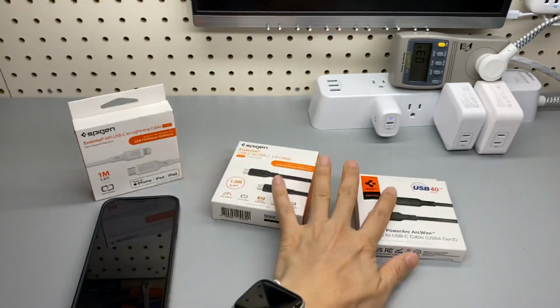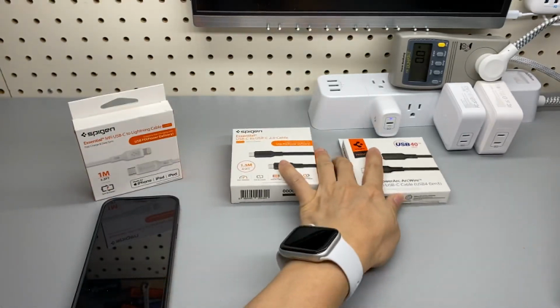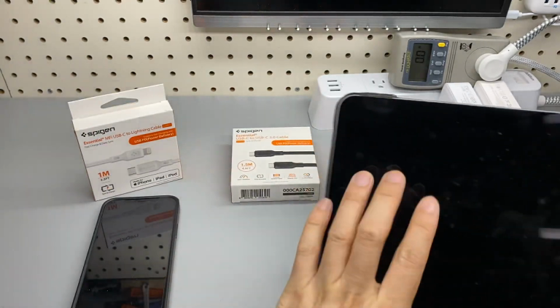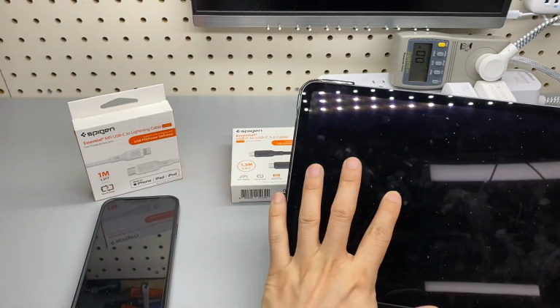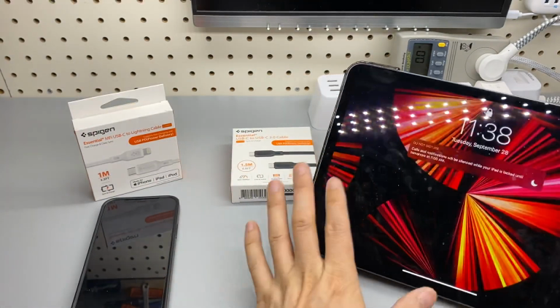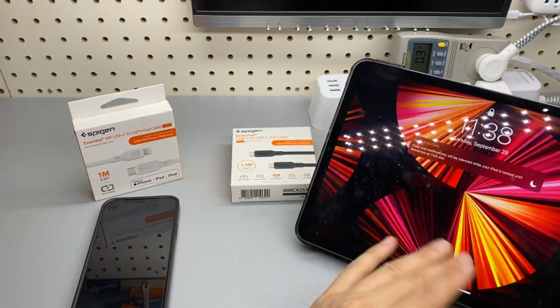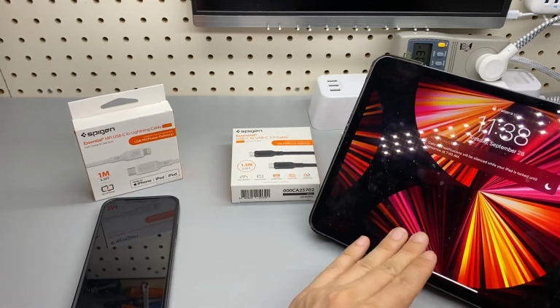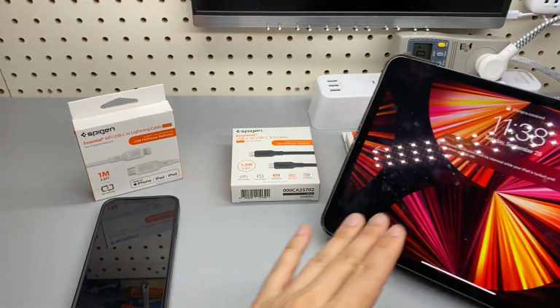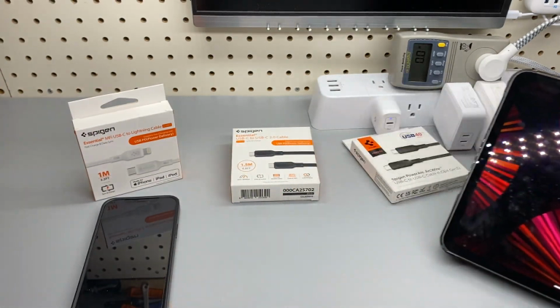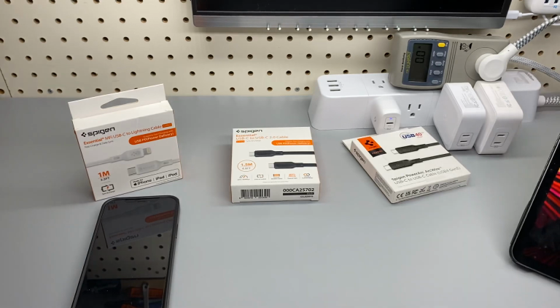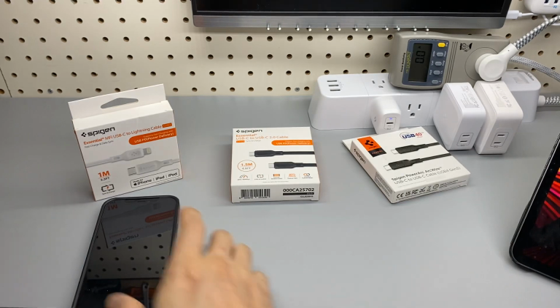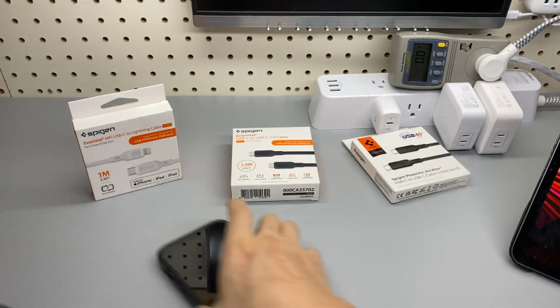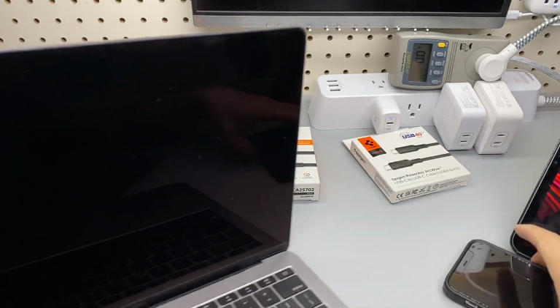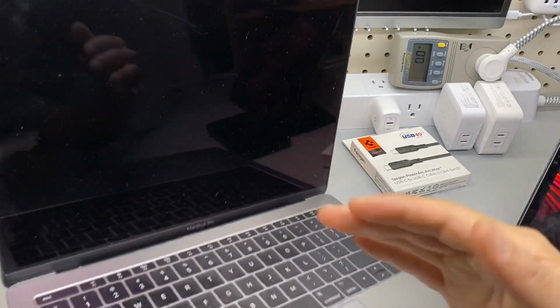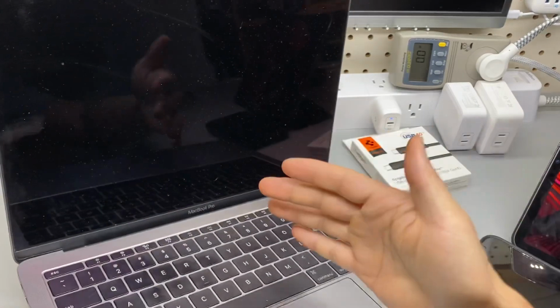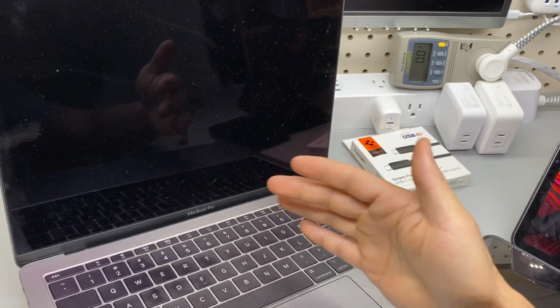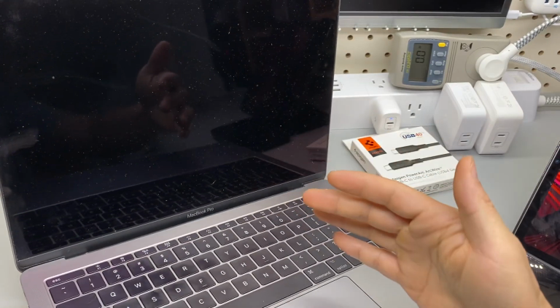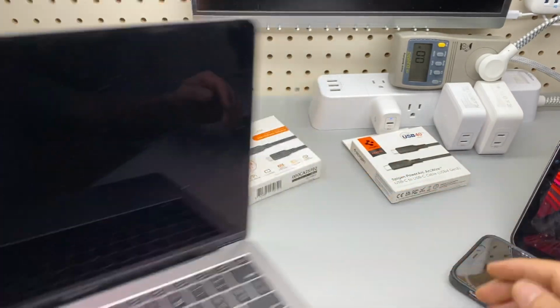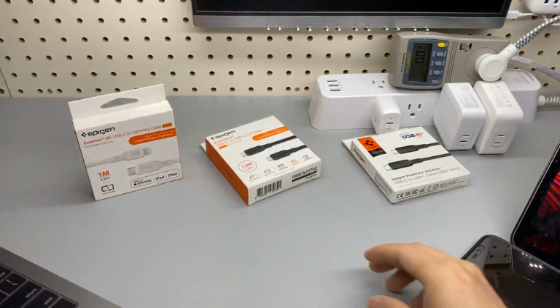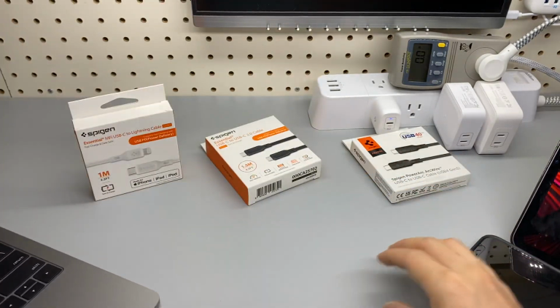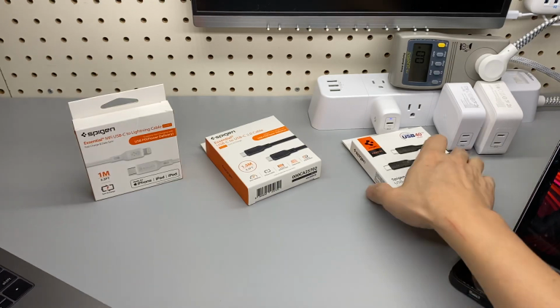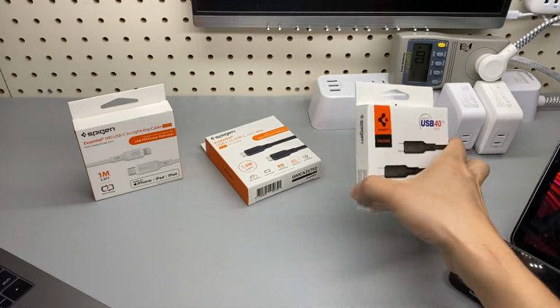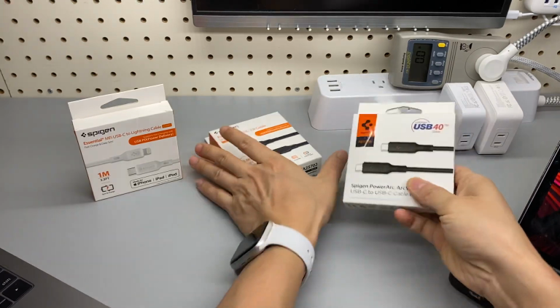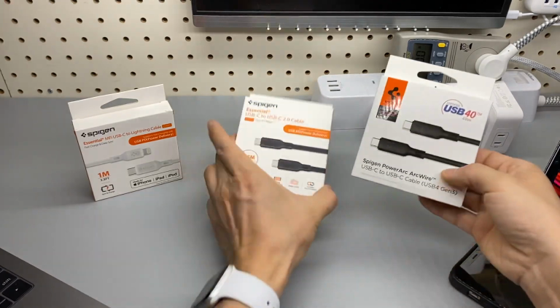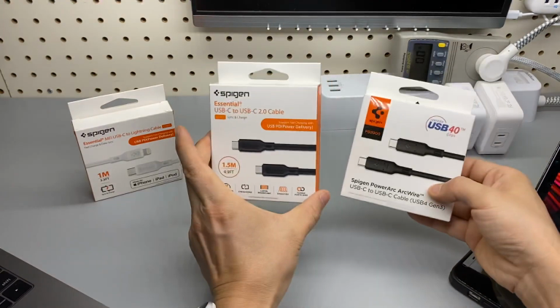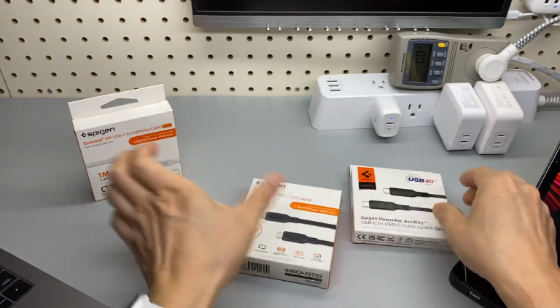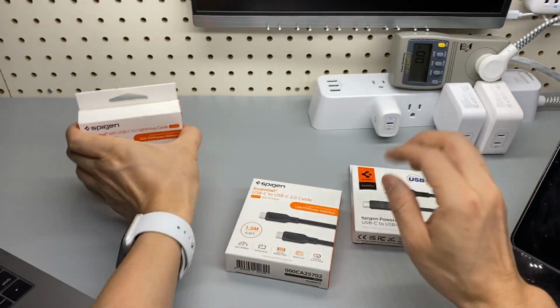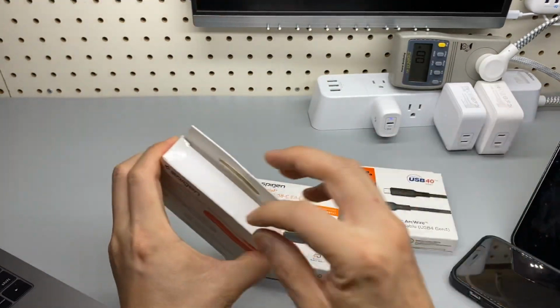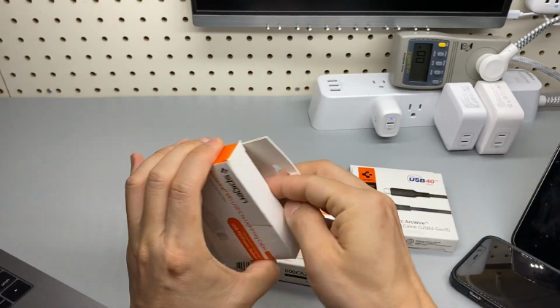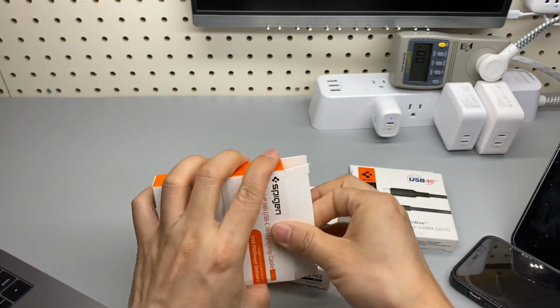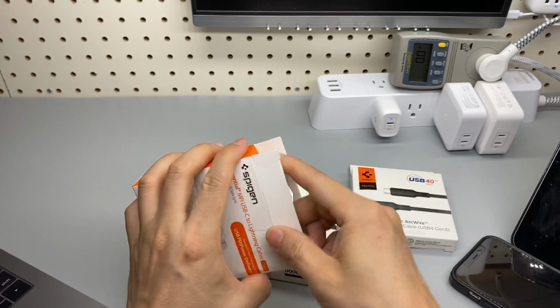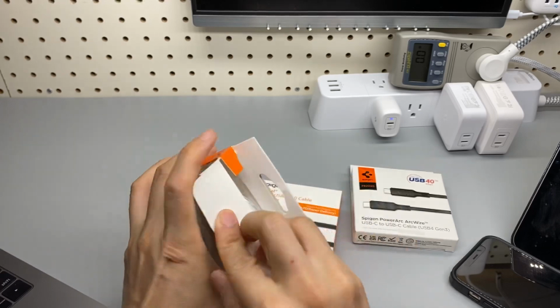These can charge the iPad or the MacBook Pro, and they all feature data transfer. Let's unbox and go through all three cables.